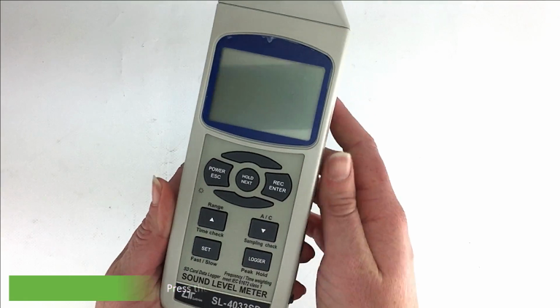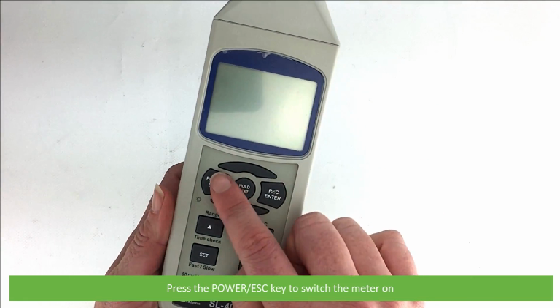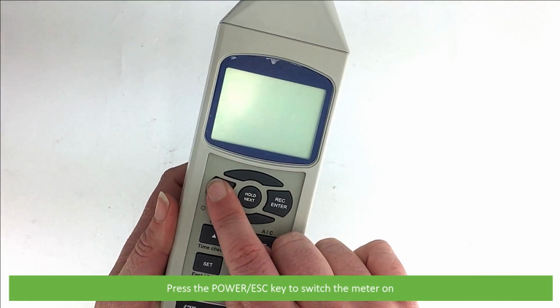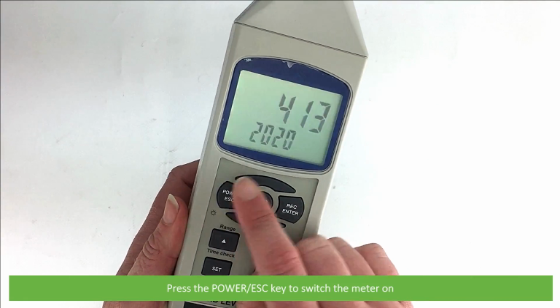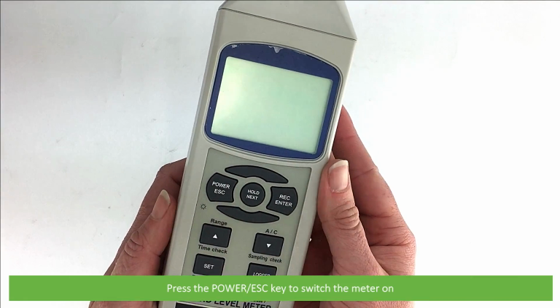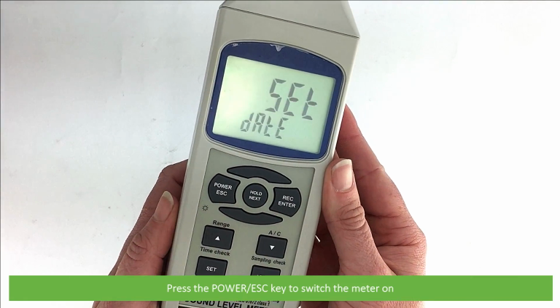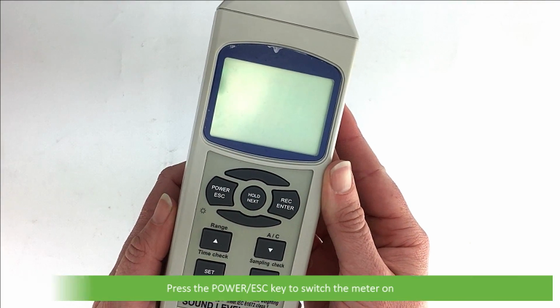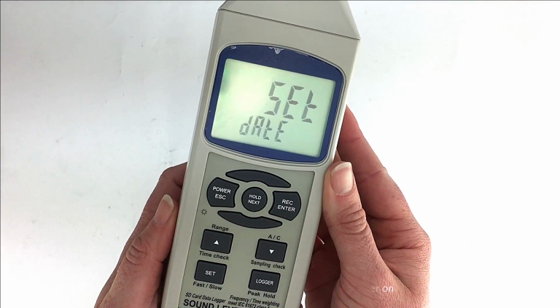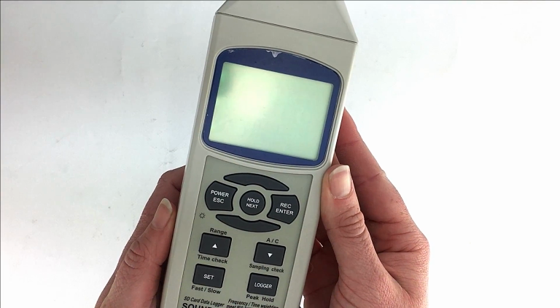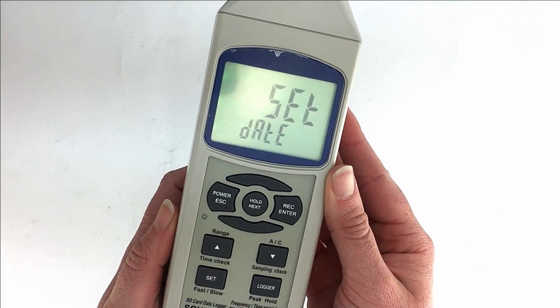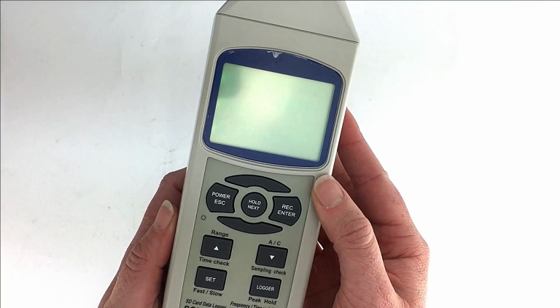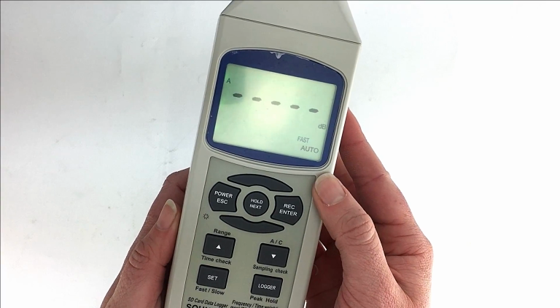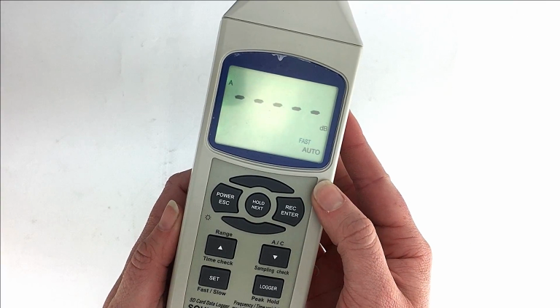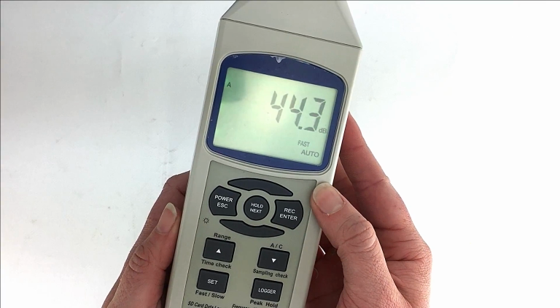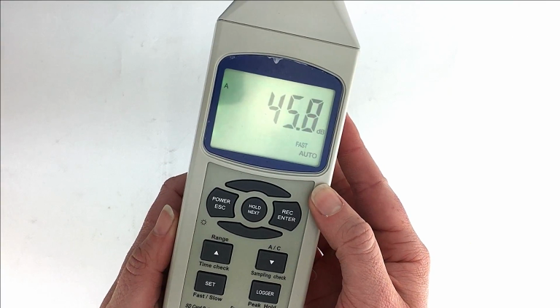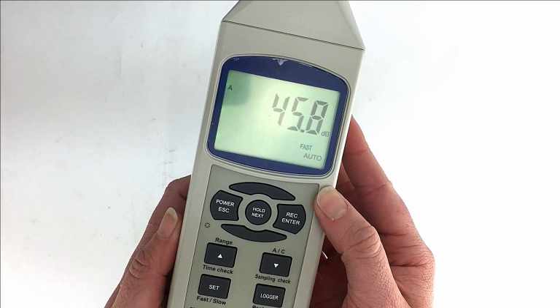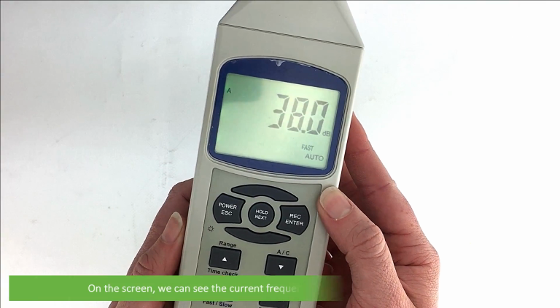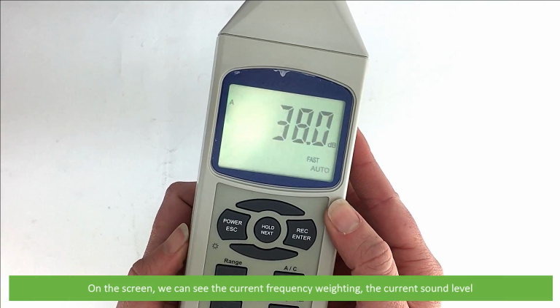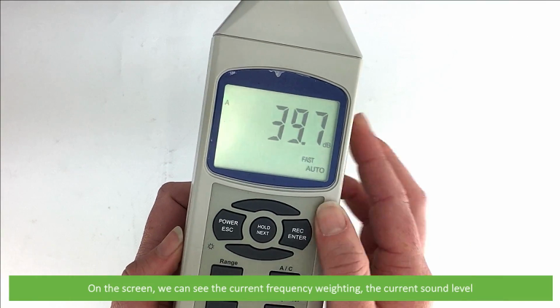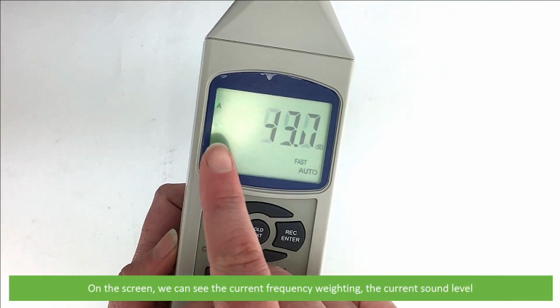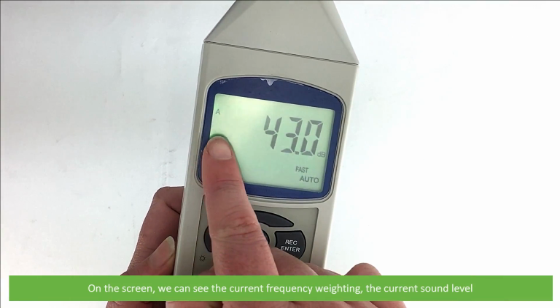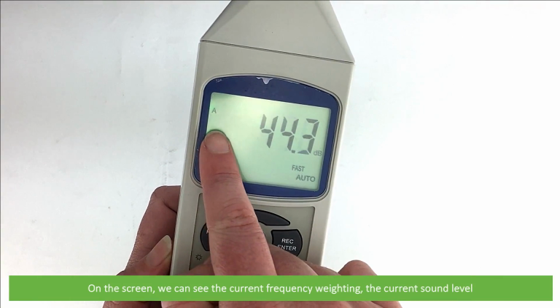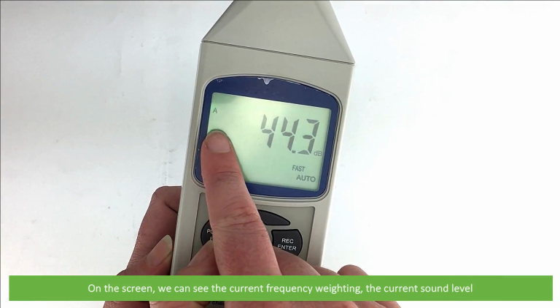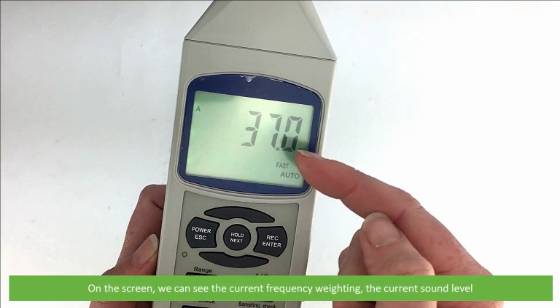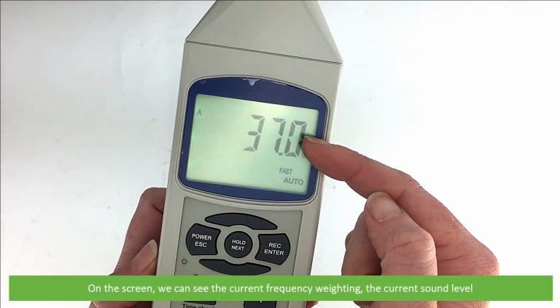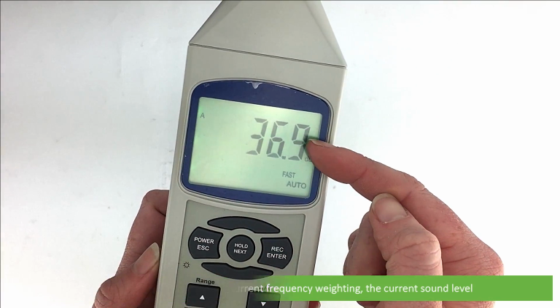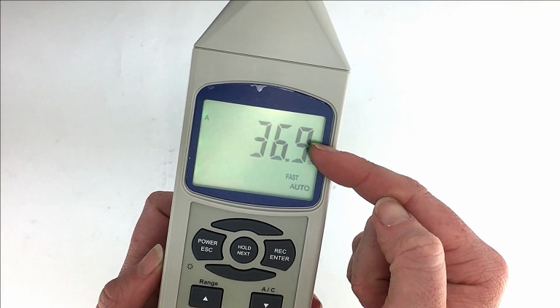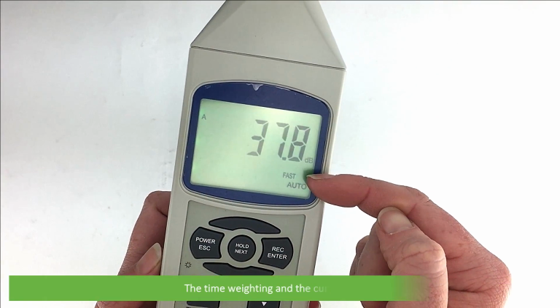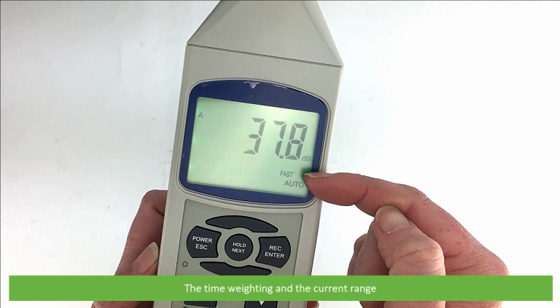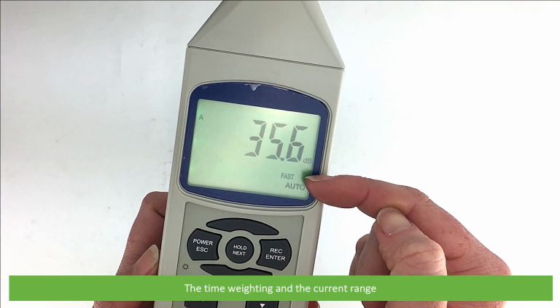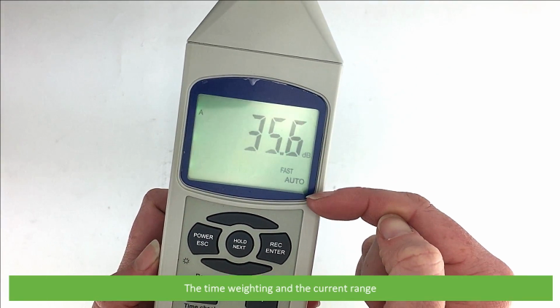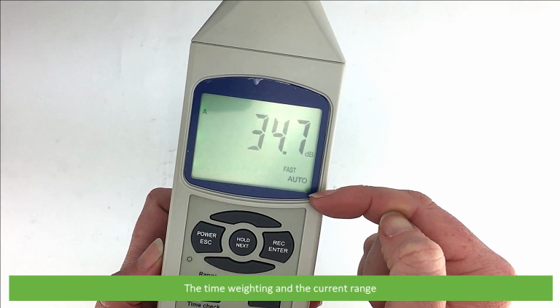Press the power key to switch the meter on. On the screen we can see the current frequency weighting, the current sound level, the time weighting, and the current range.